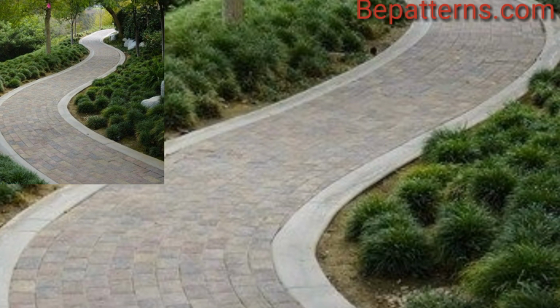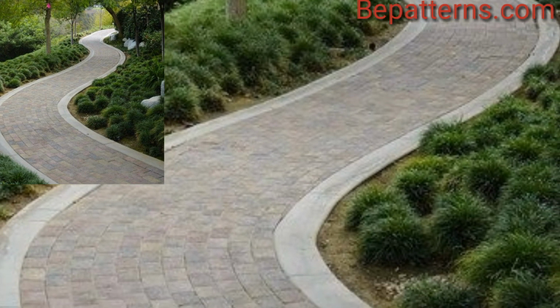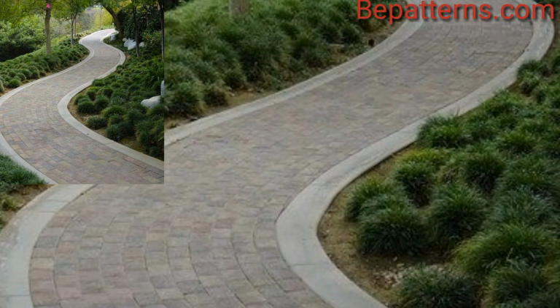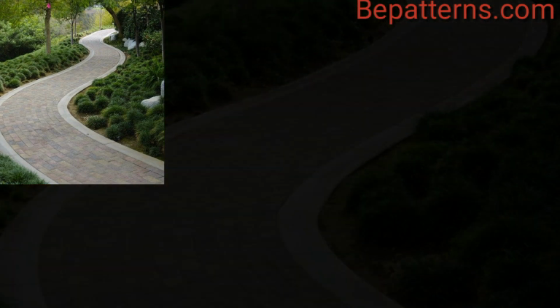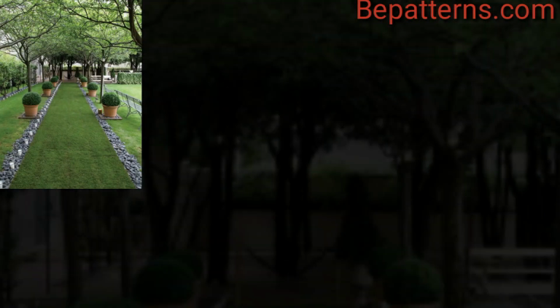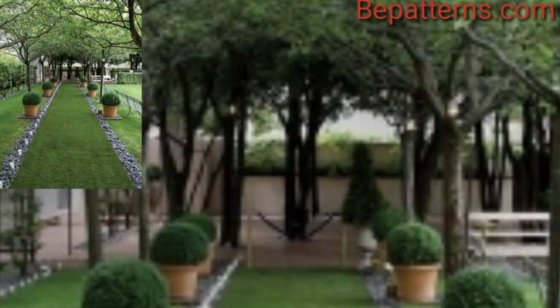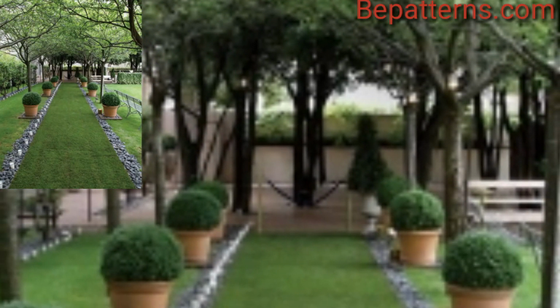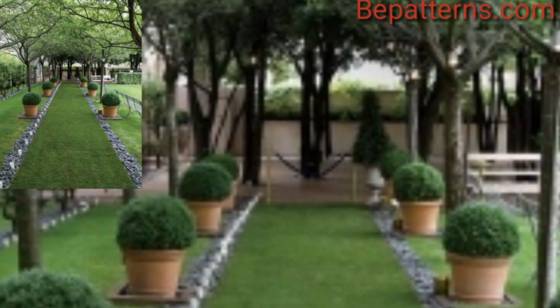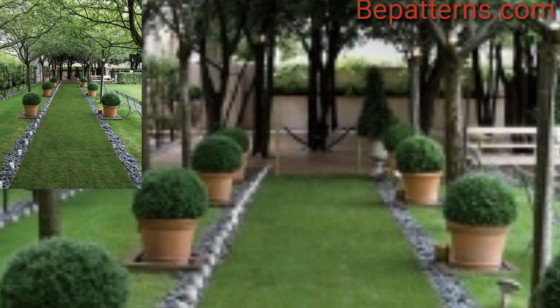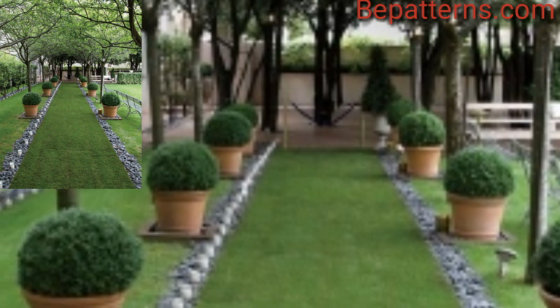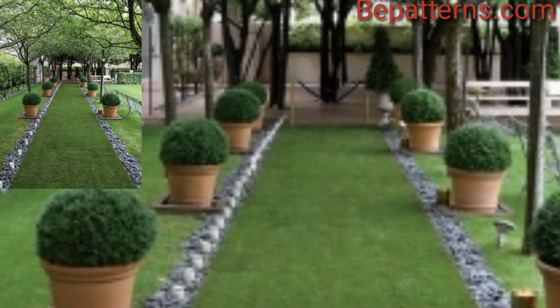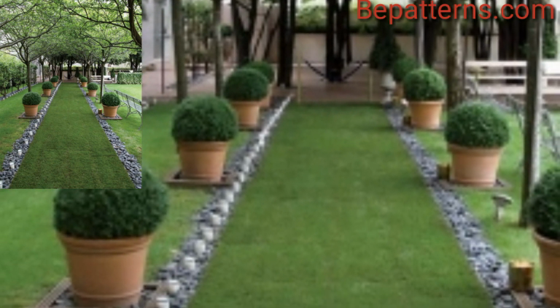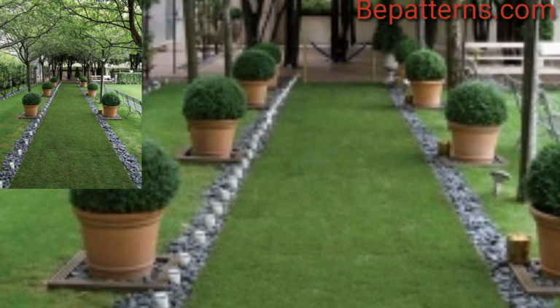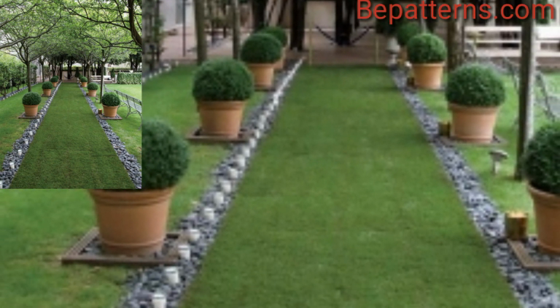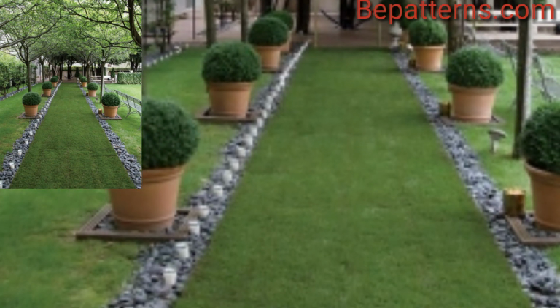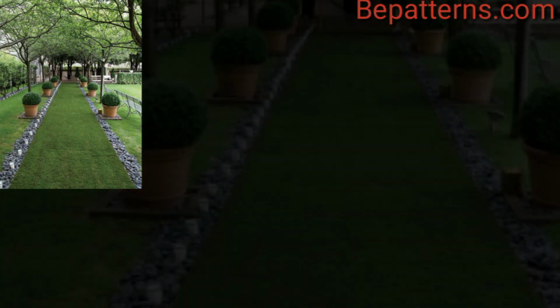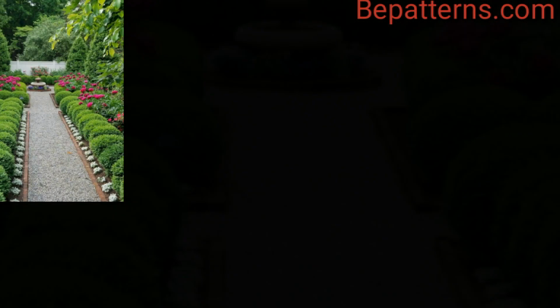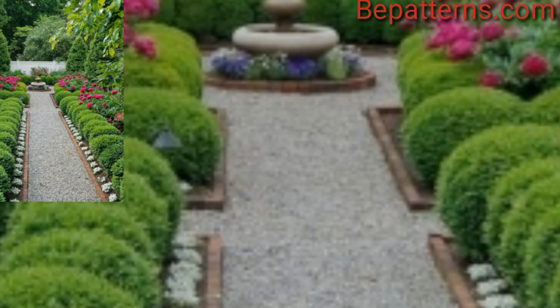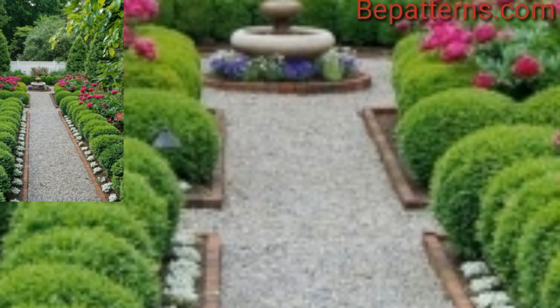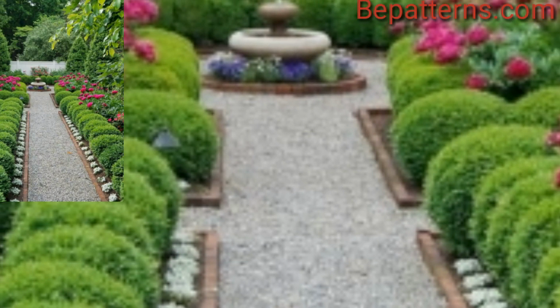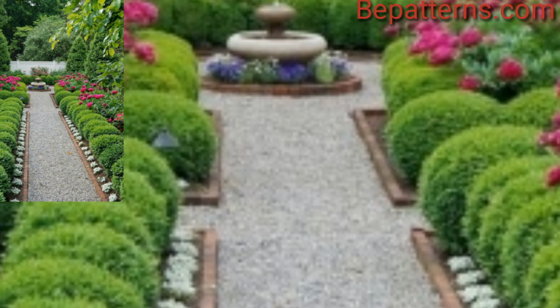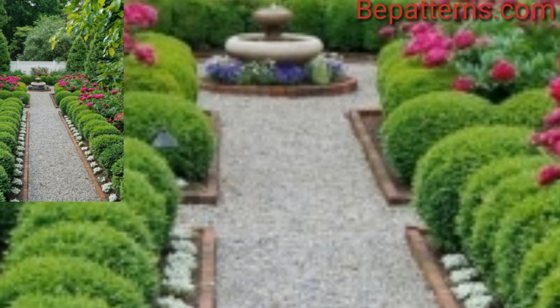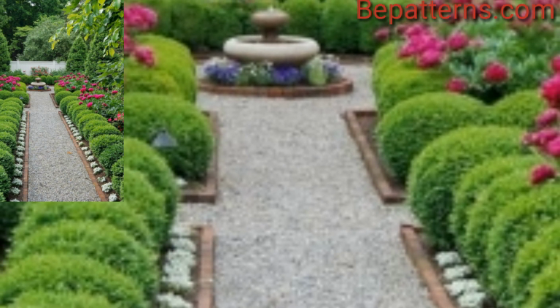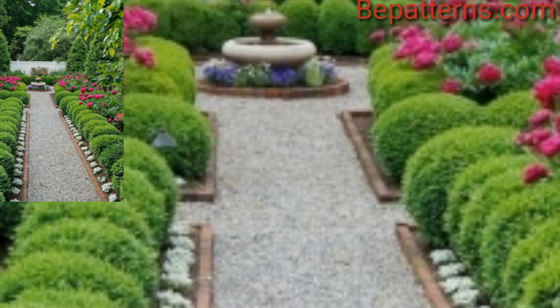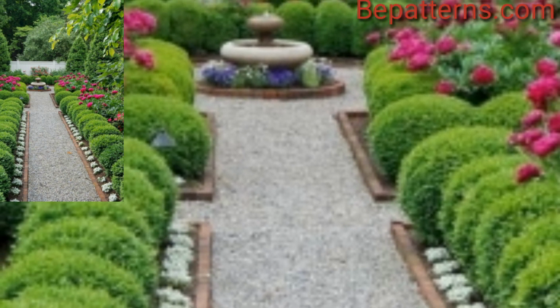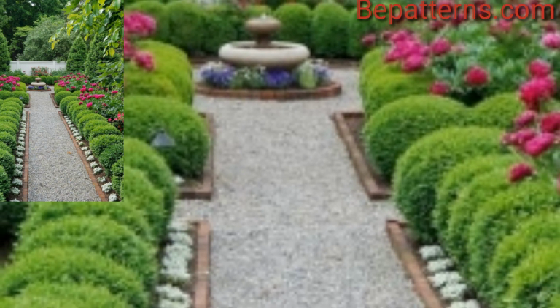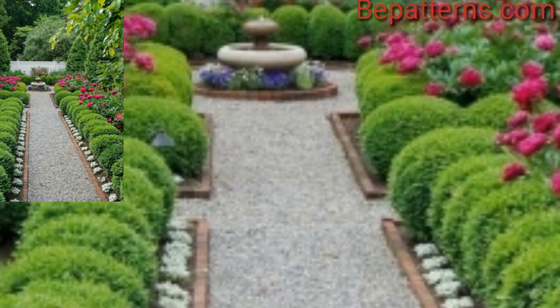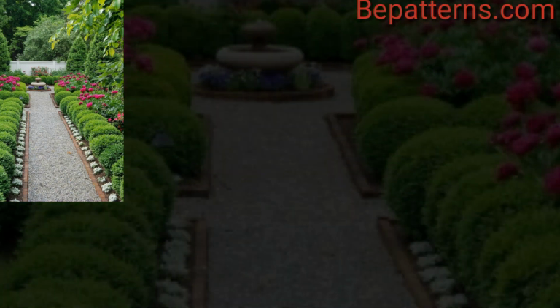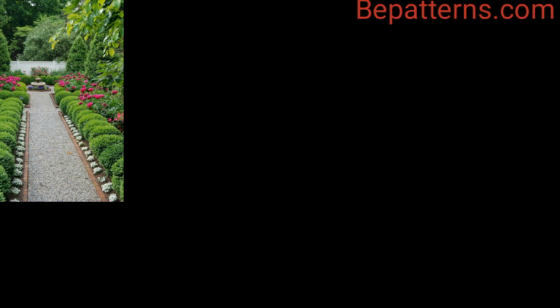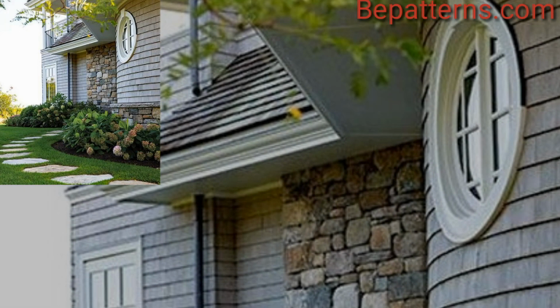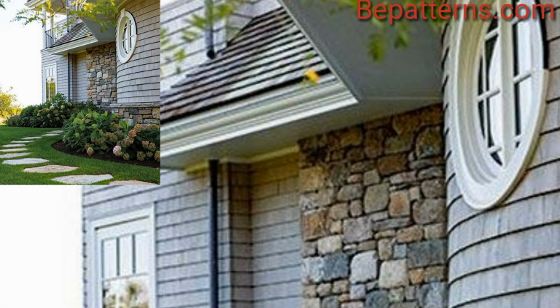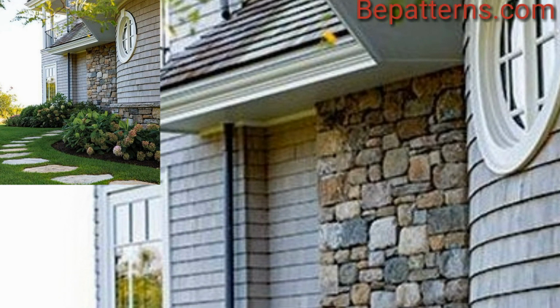For a strong atmosphere, combine different materials like stone, bricks and wood for a unique and eclectic look. Create sections to add visual interest.